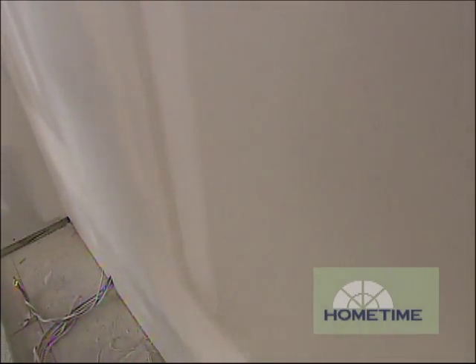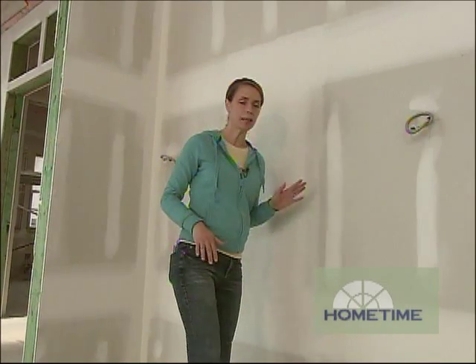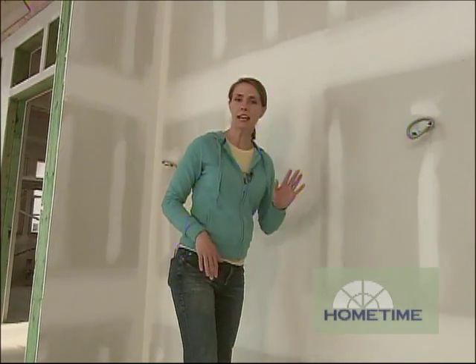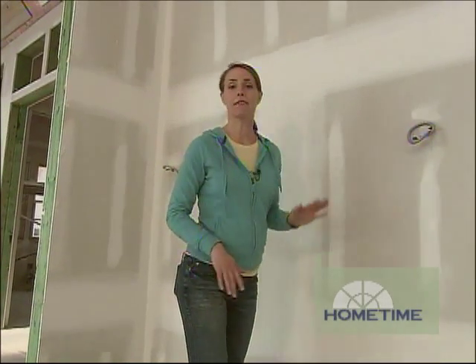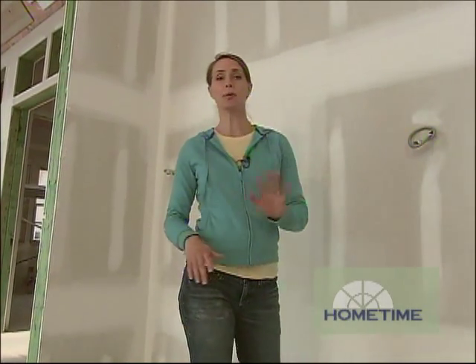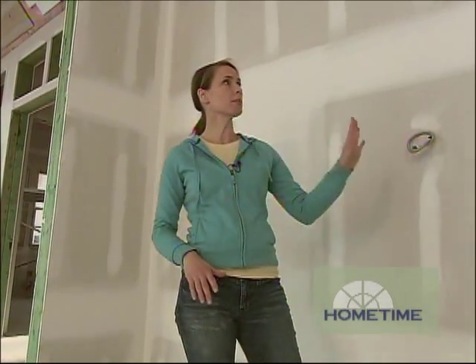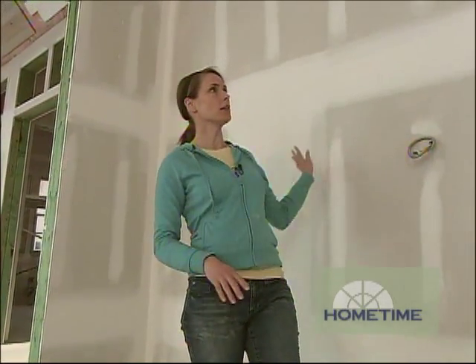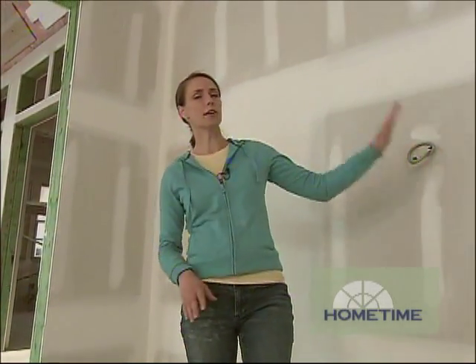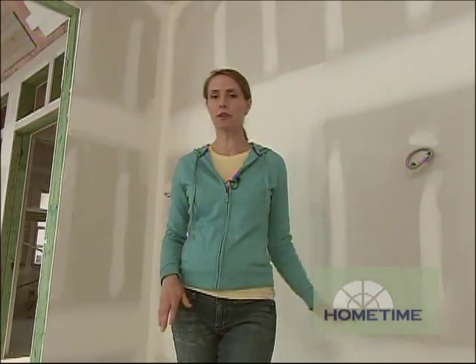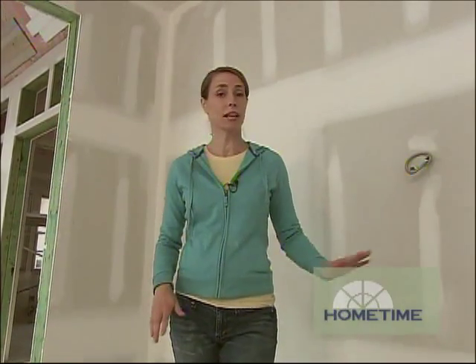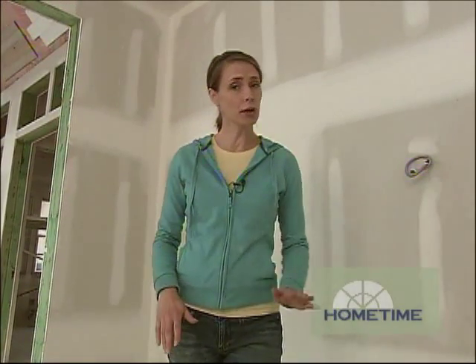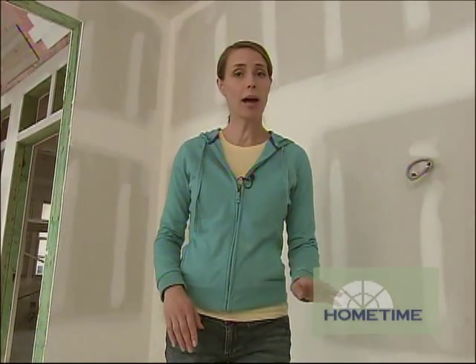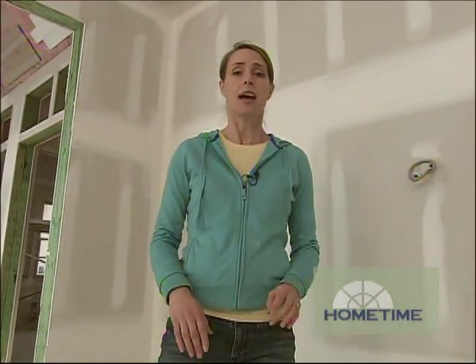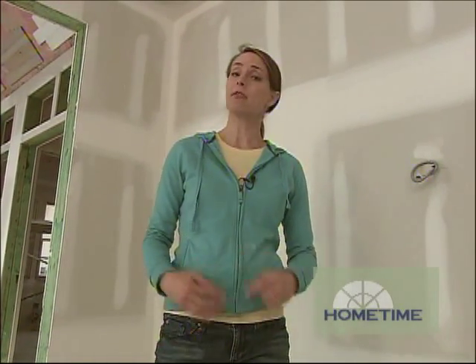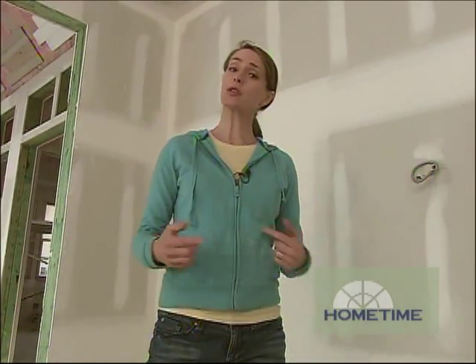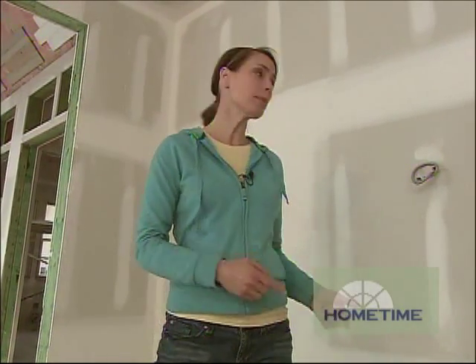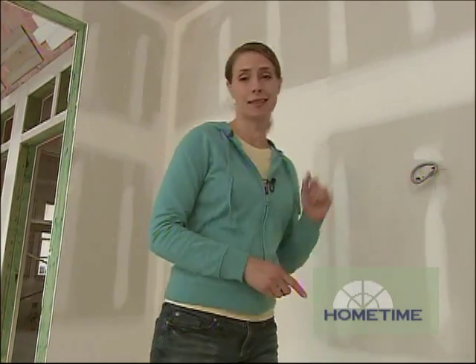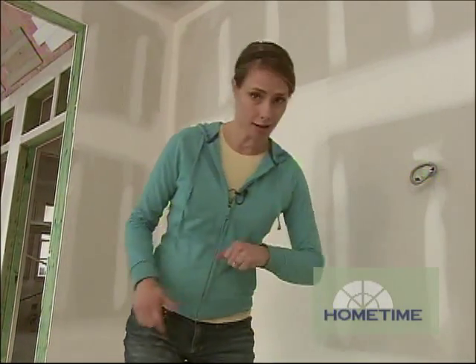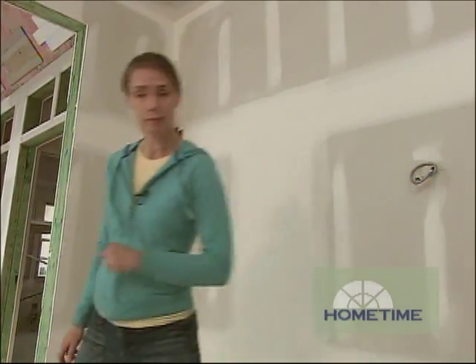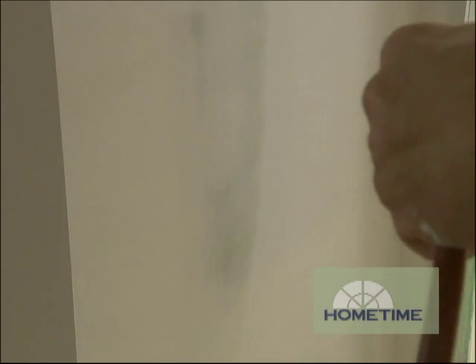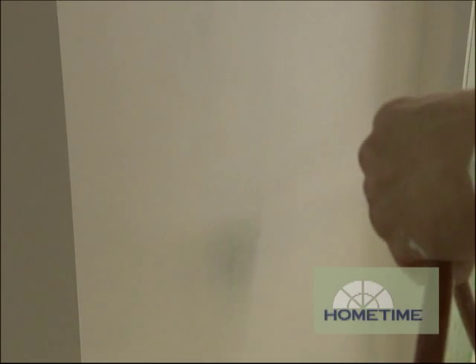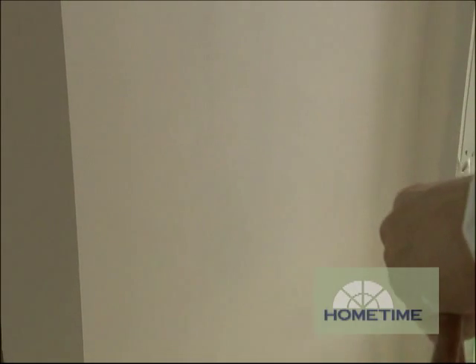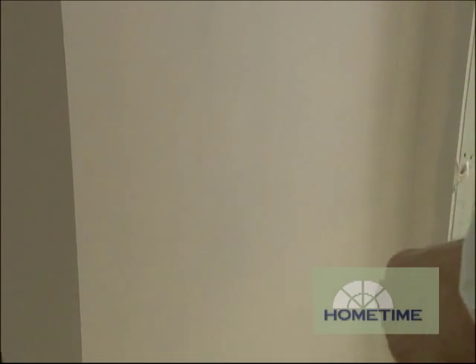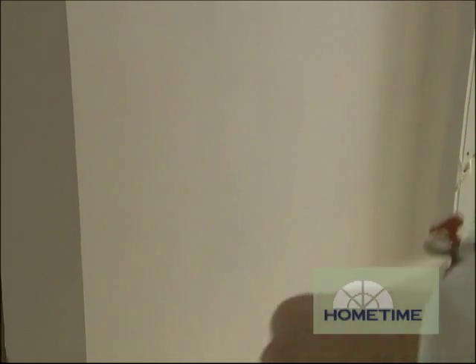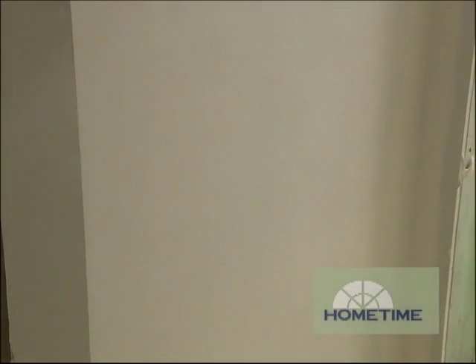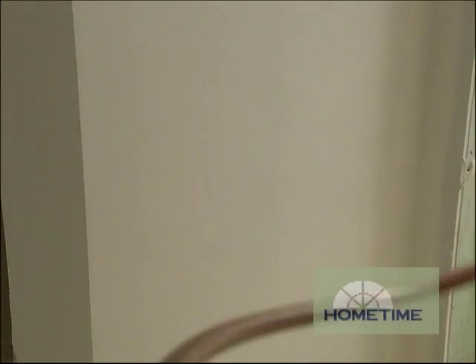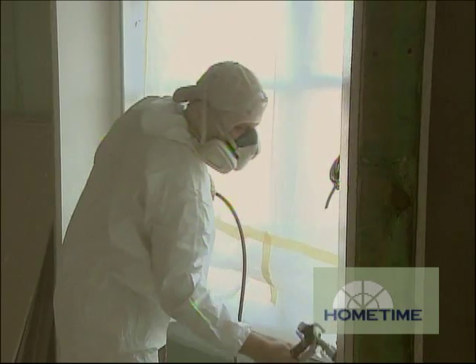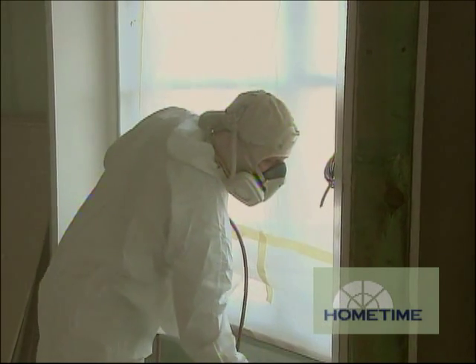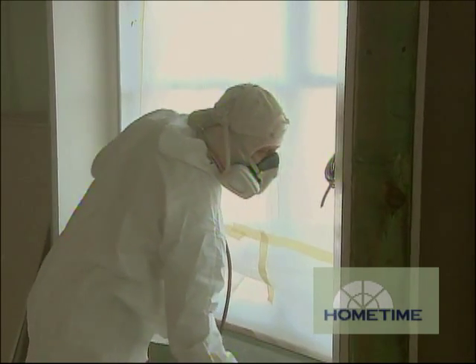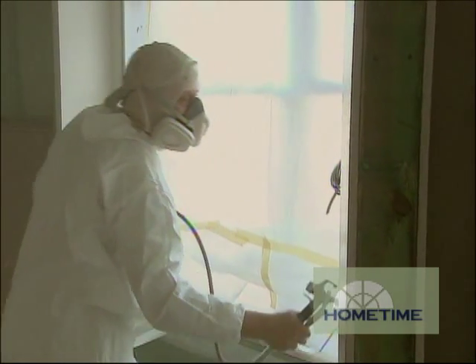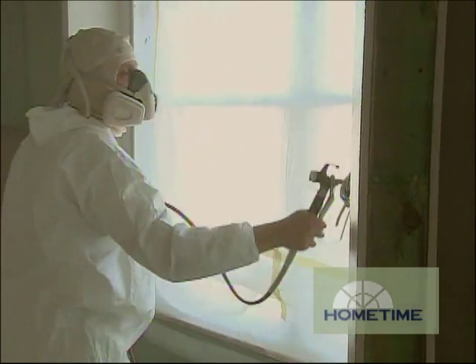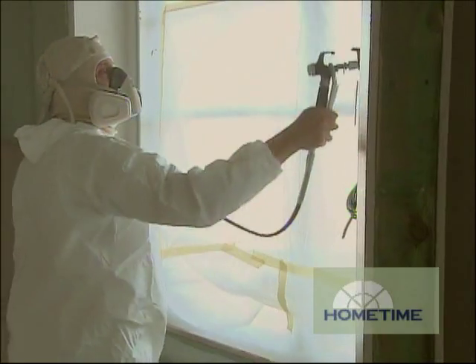One way to eliminate banding is to have the tapers skim coat the entire surface with a layer of joint compound and then have the painters prime it to seal it all up. But what we're doing takes those two steps and combines them in one application with an airless sprayer.